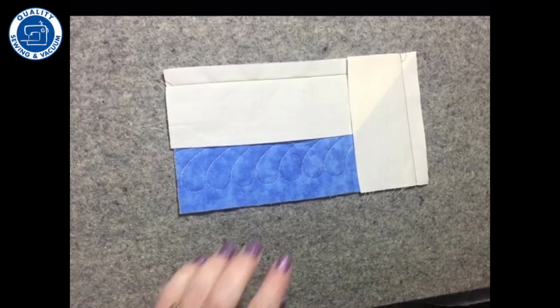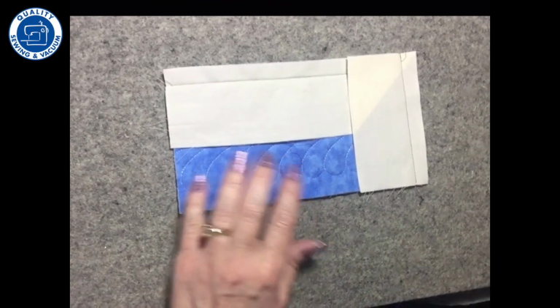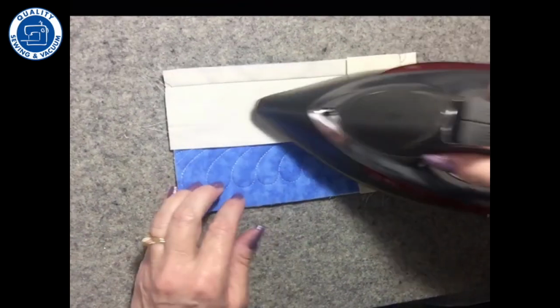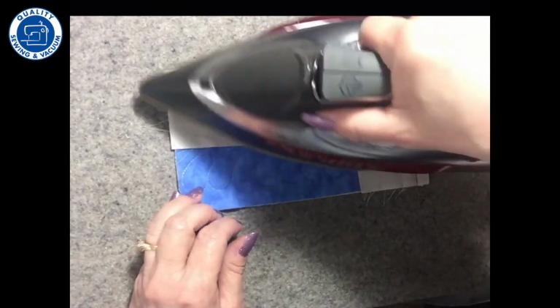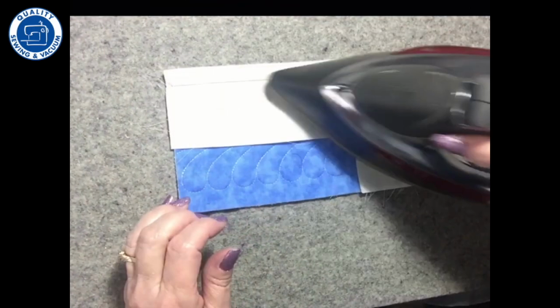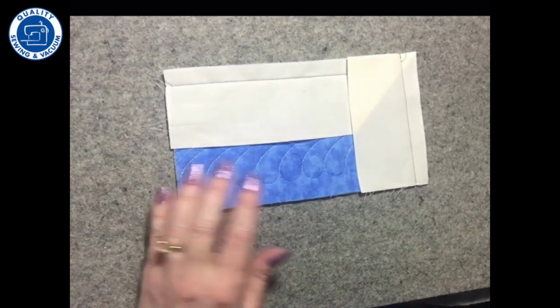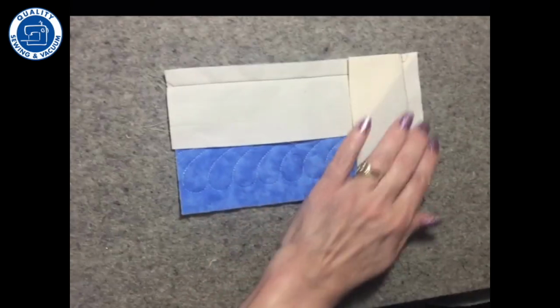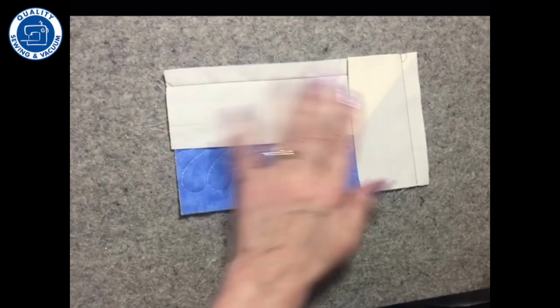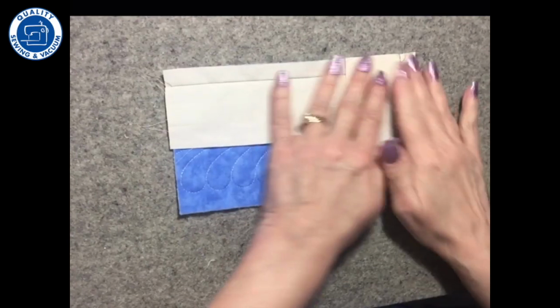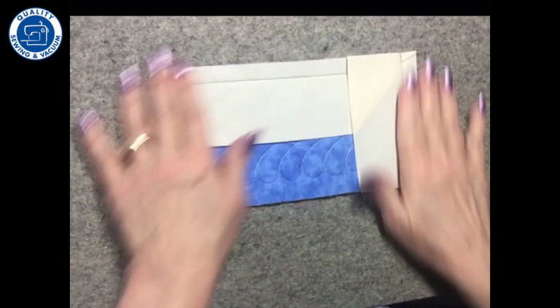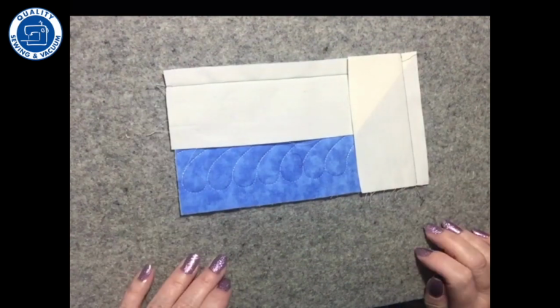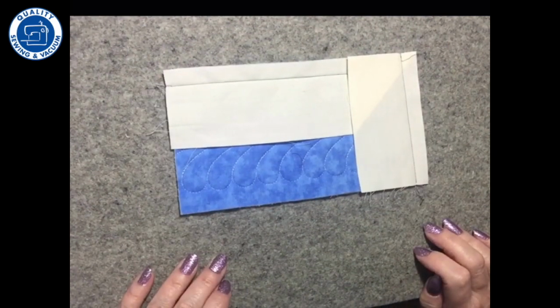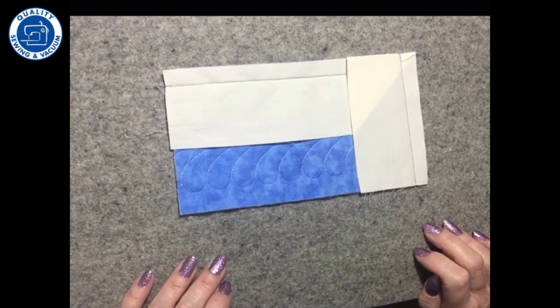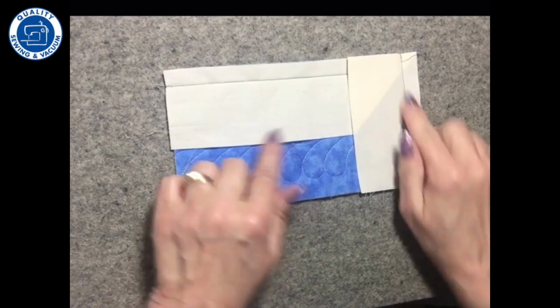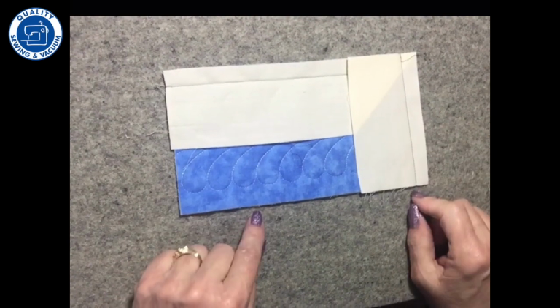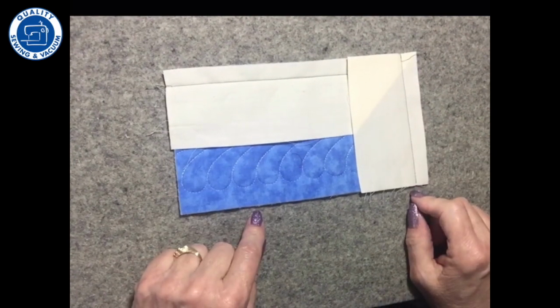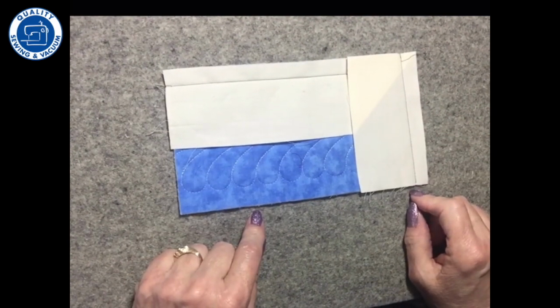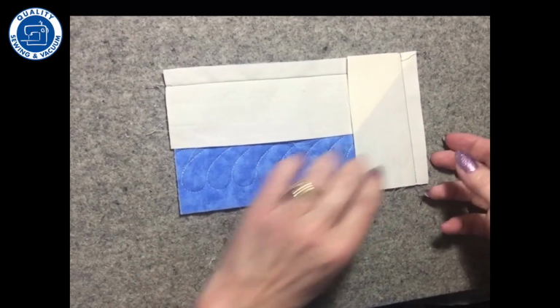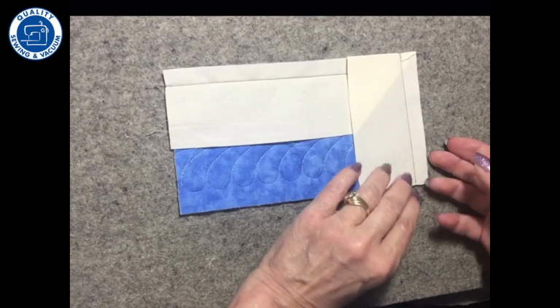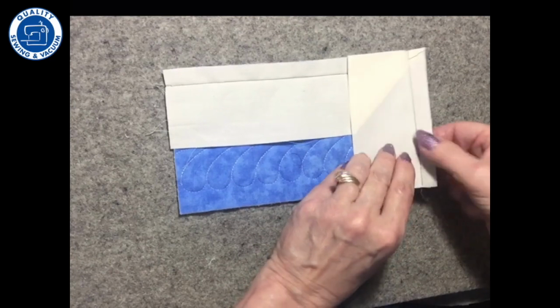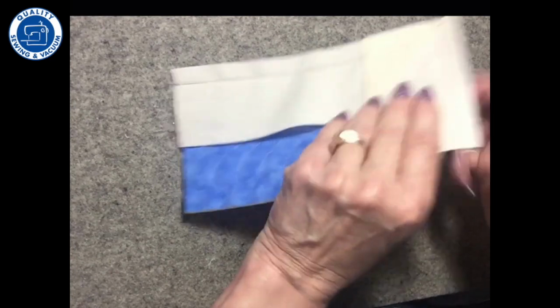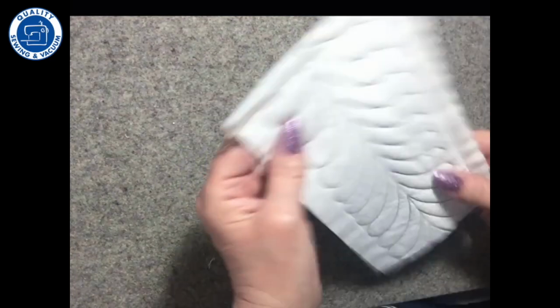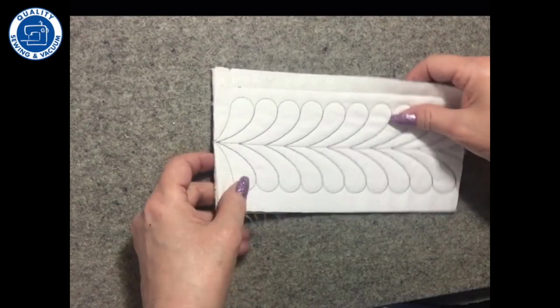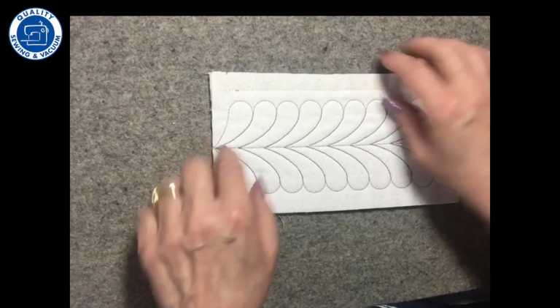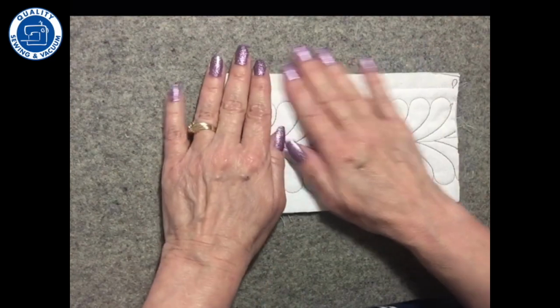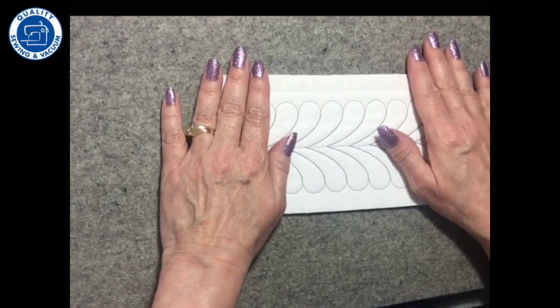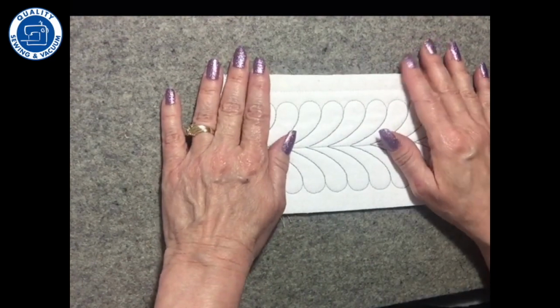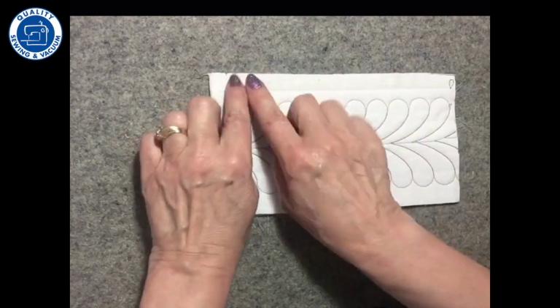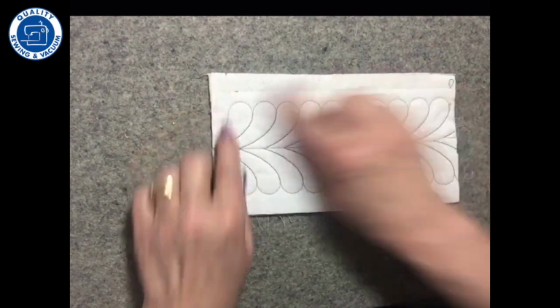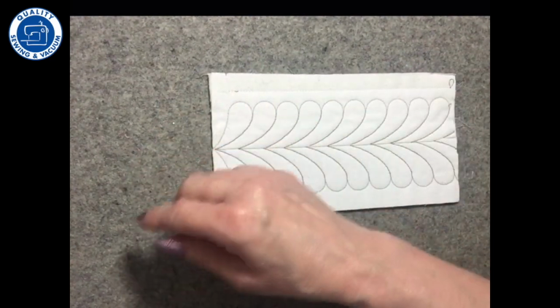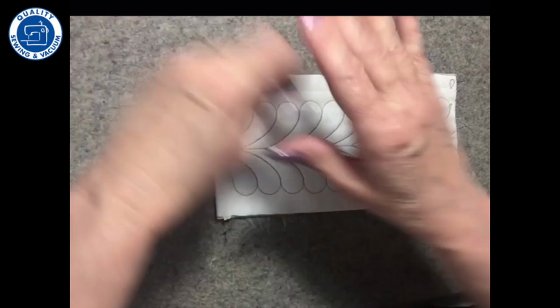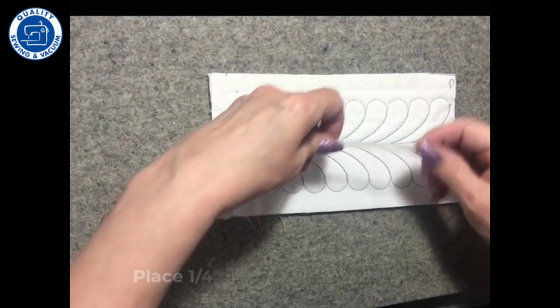At my iron, I'm gonna take and press this so that it is all nice and thread sunk down into my project. And then on the backside, I am gonna put Steam-a-Seam two quarter inch along my edges here.